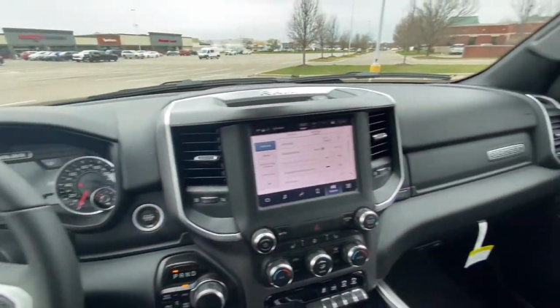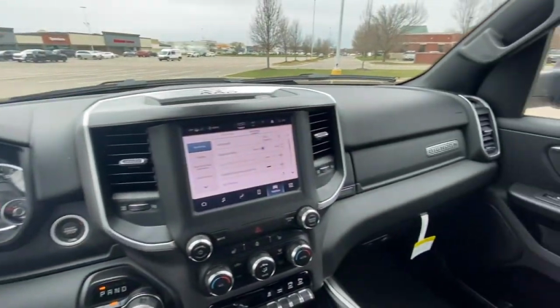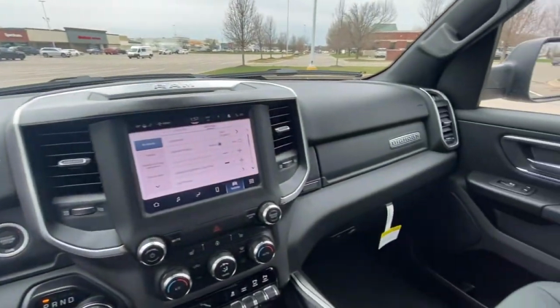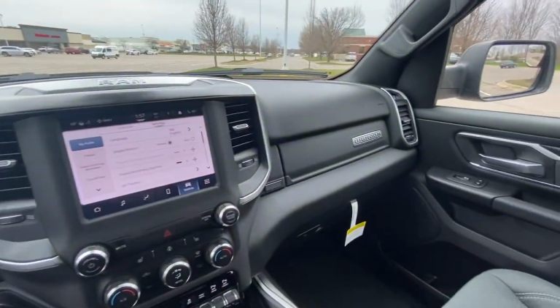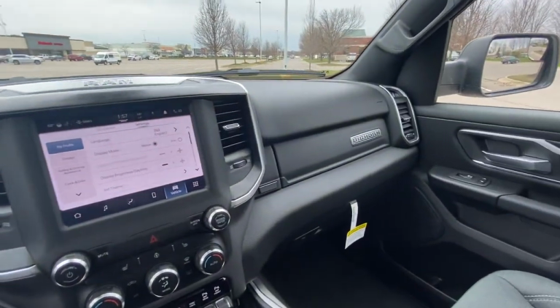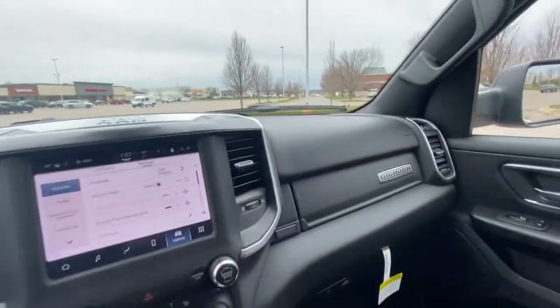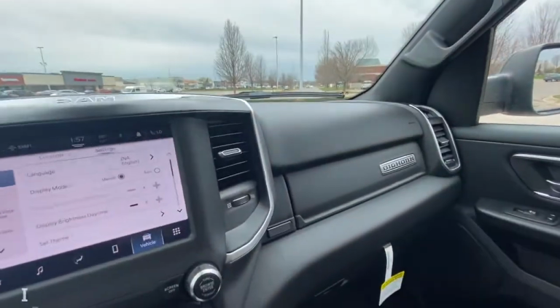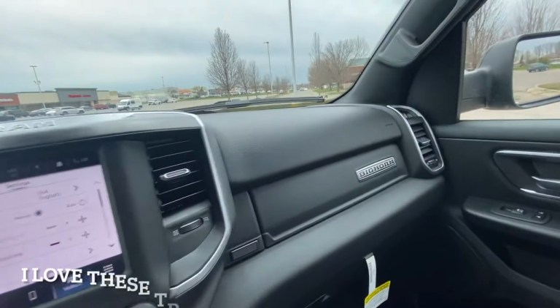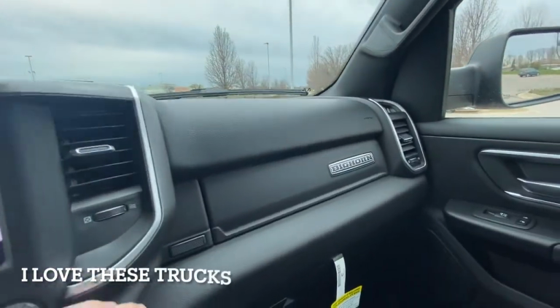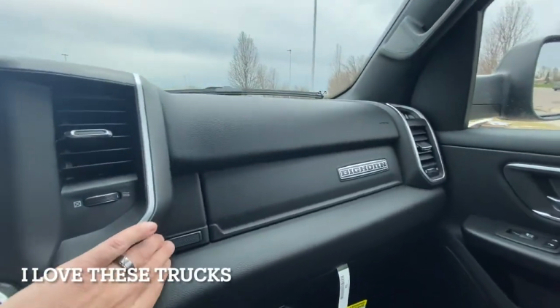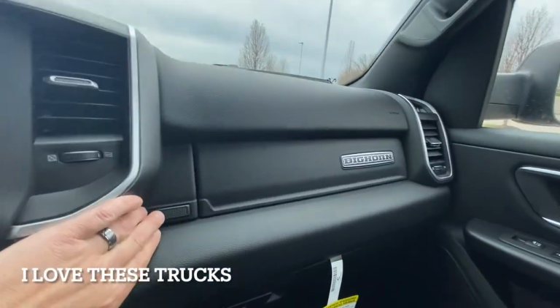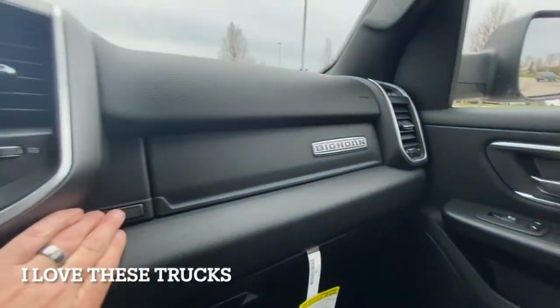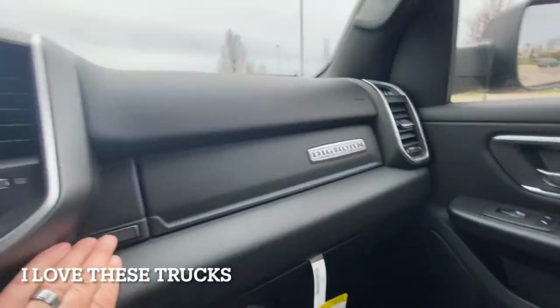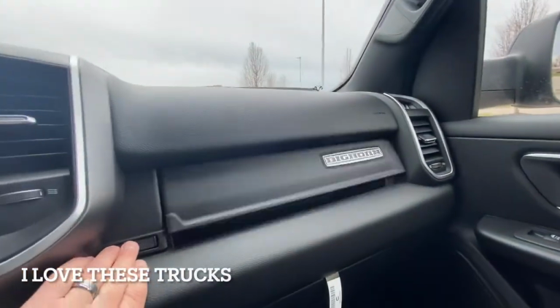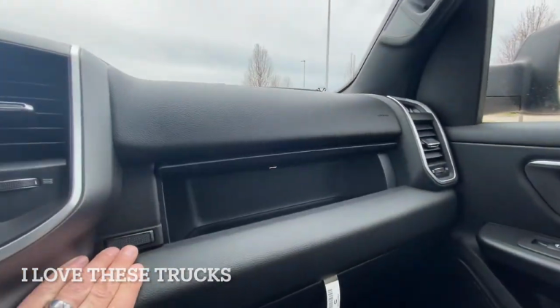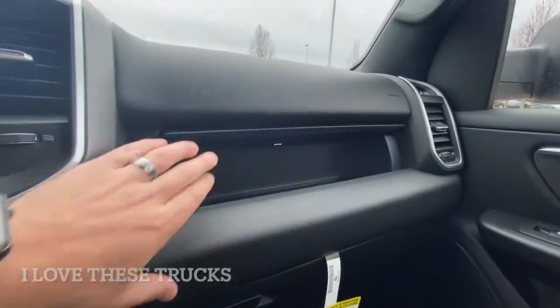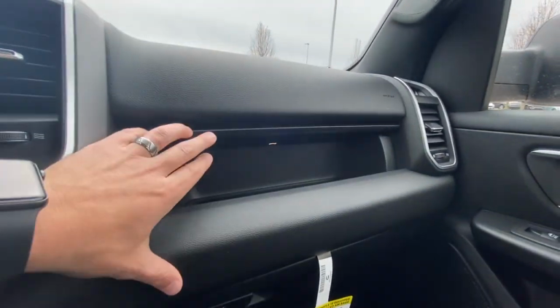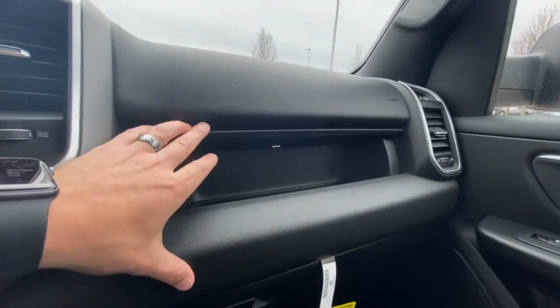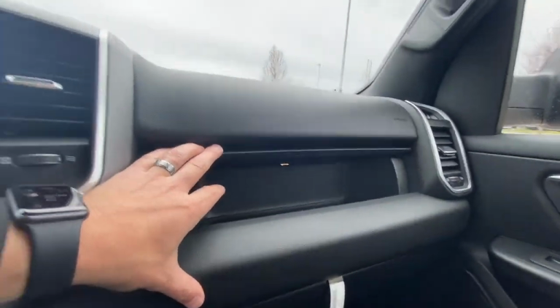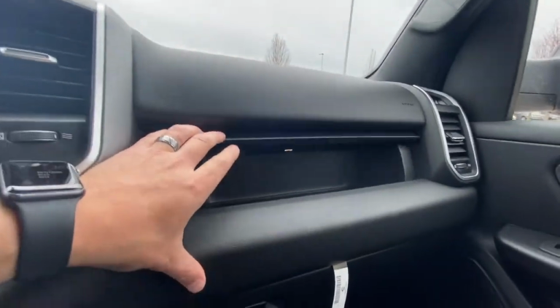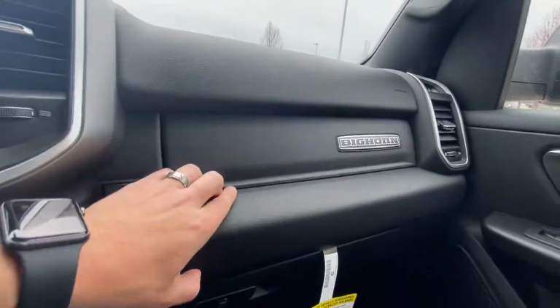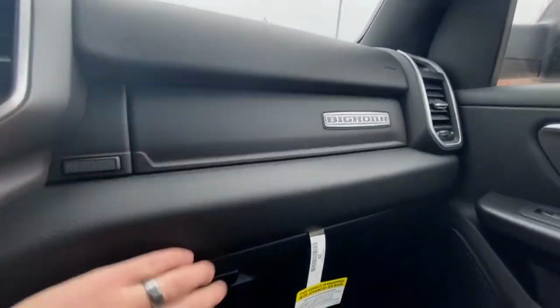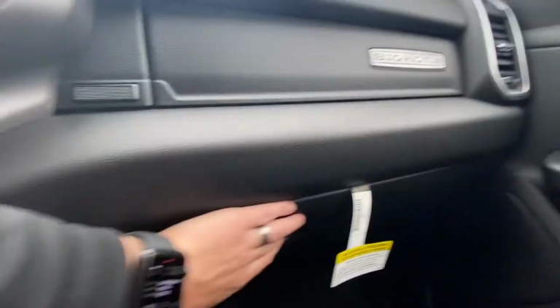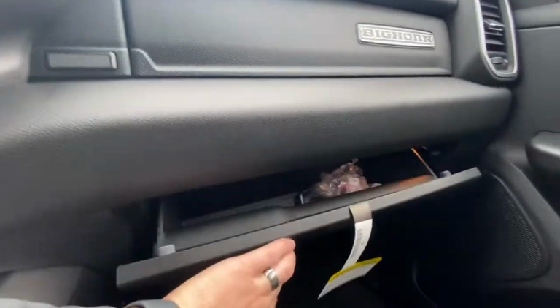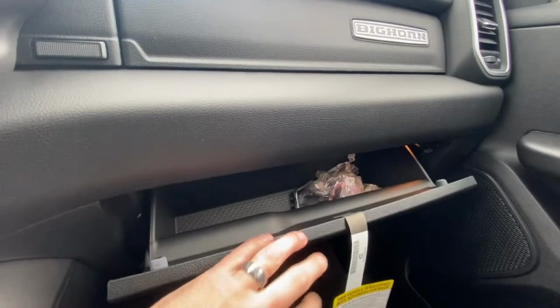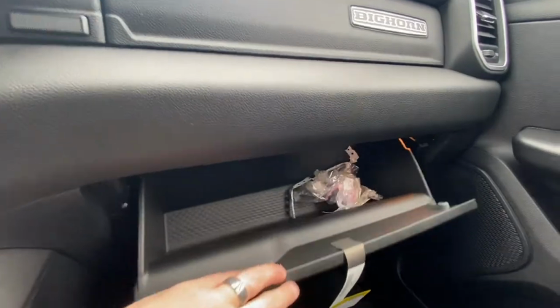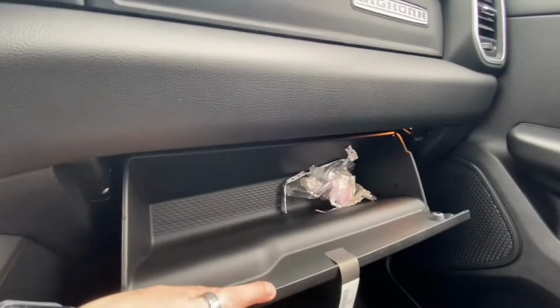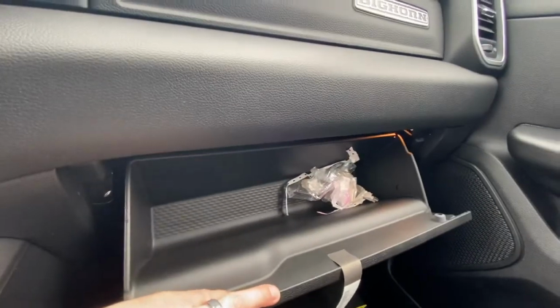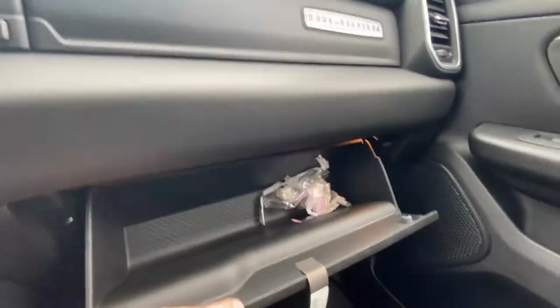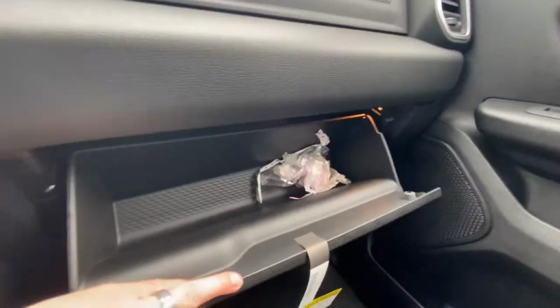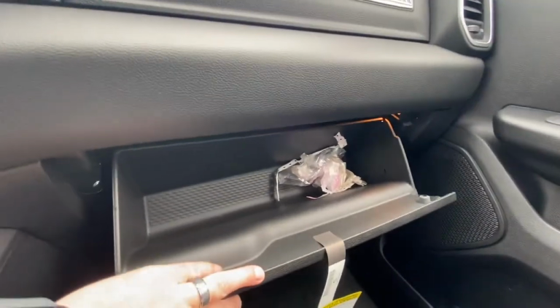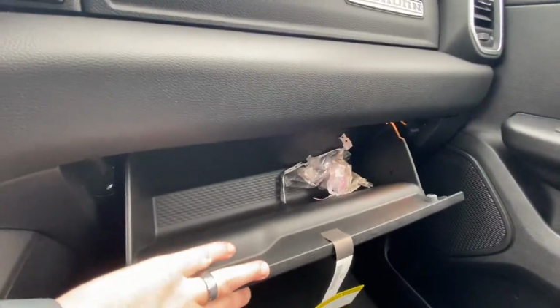I love it — love these trucks. Very thankful that I have a great product that I like to sell. There's our upper glove box and our lower glove box. There's a little bit of trash in there that I put in — I'll get it out though.